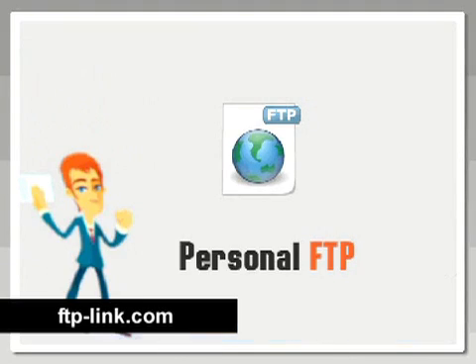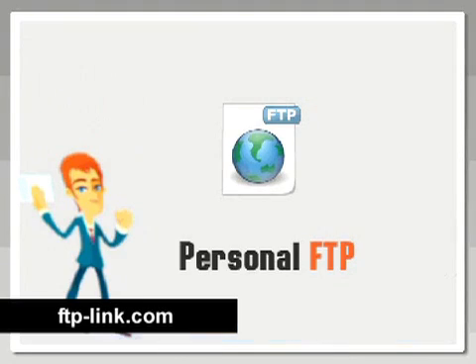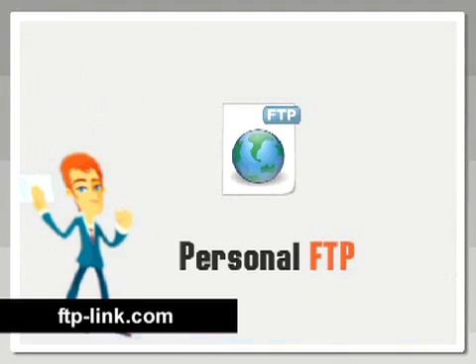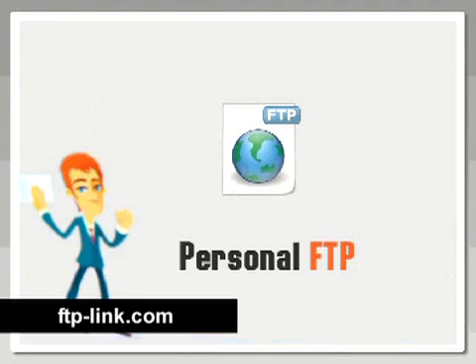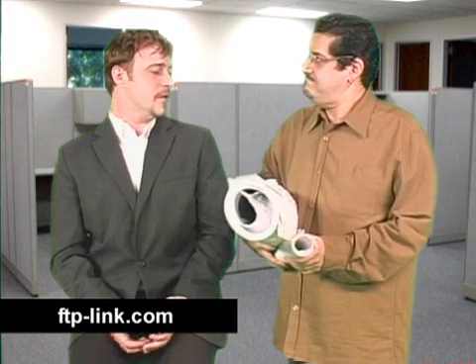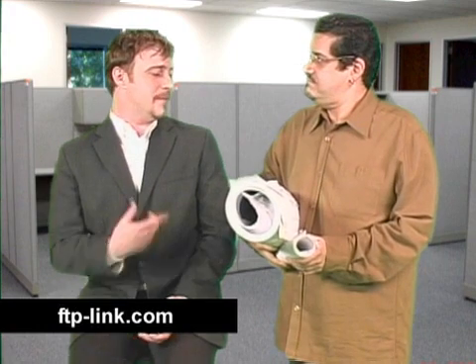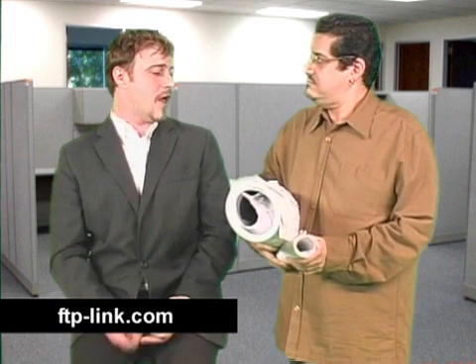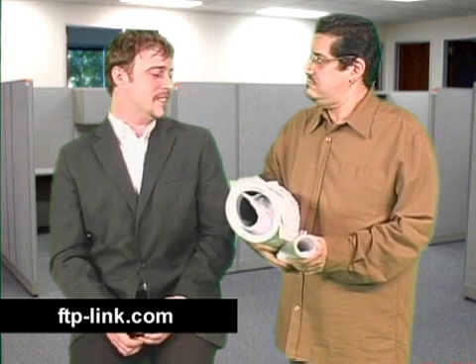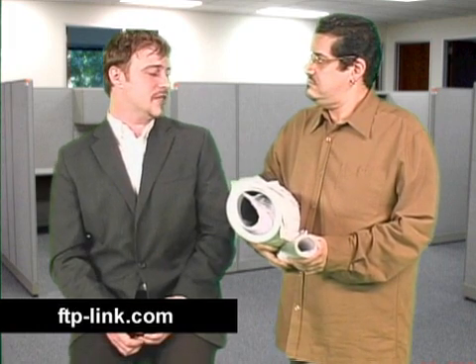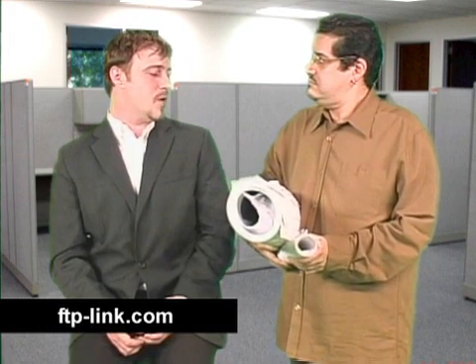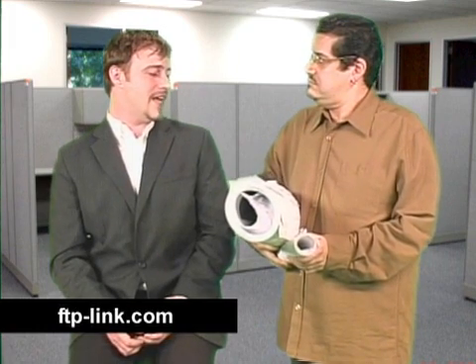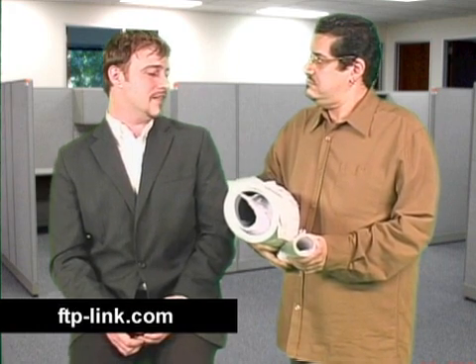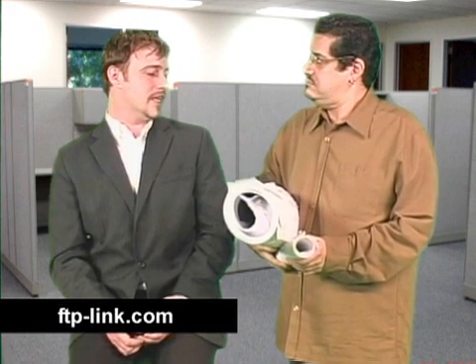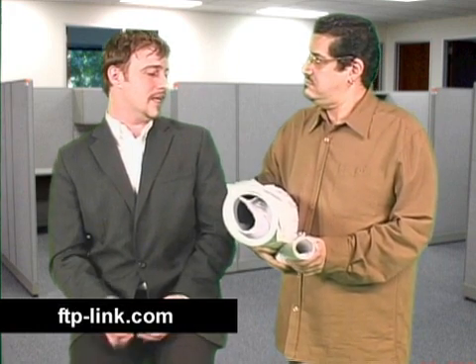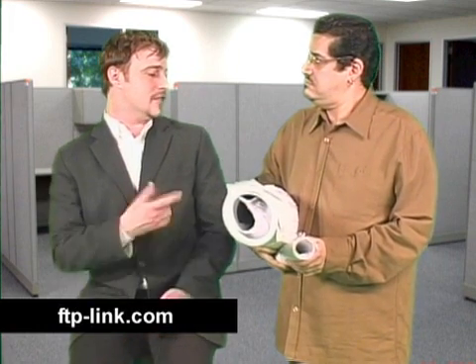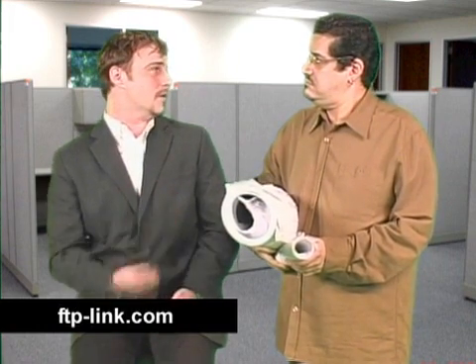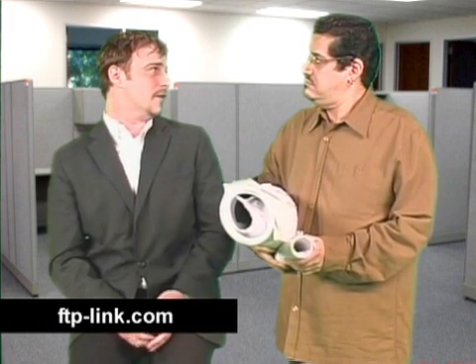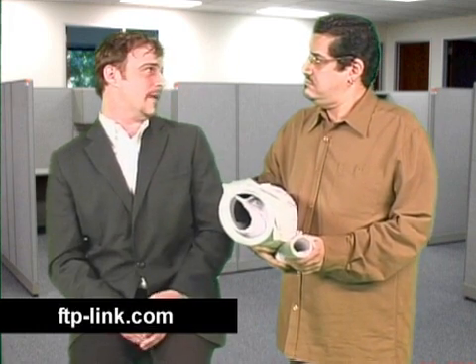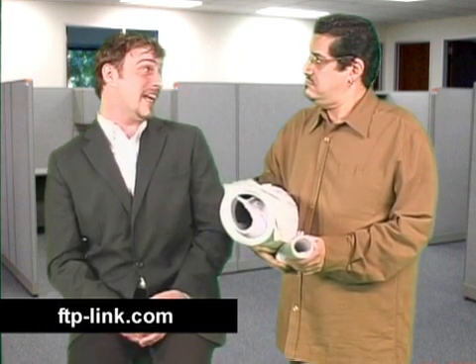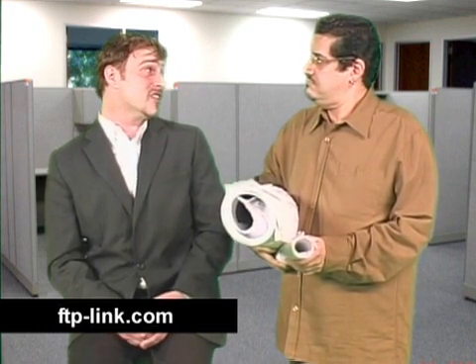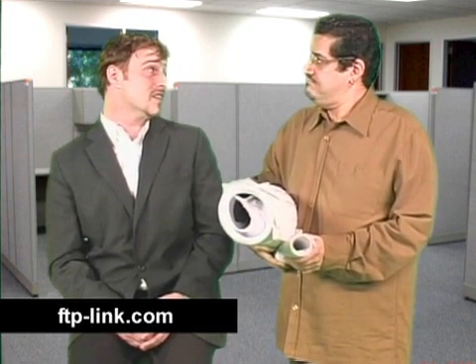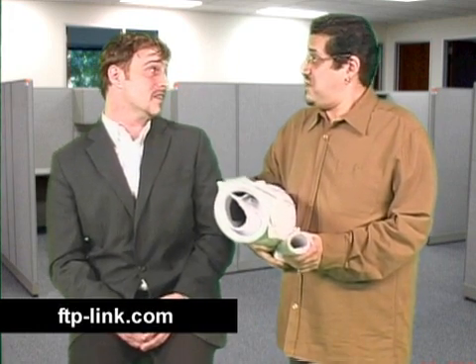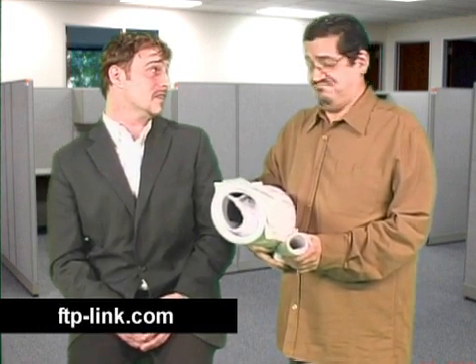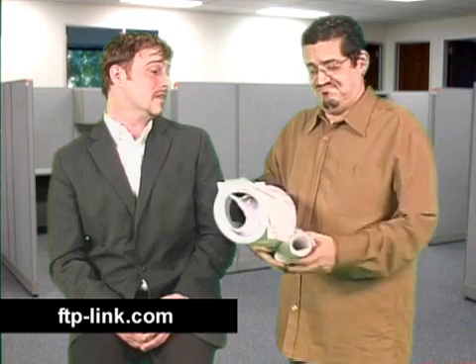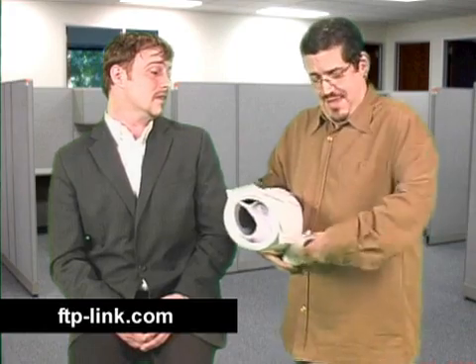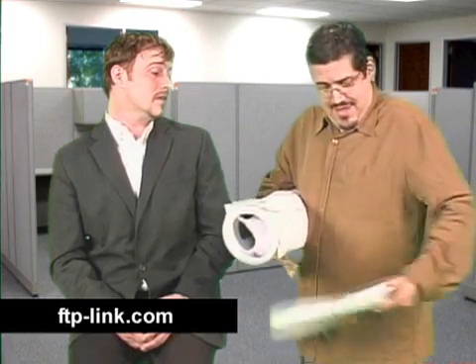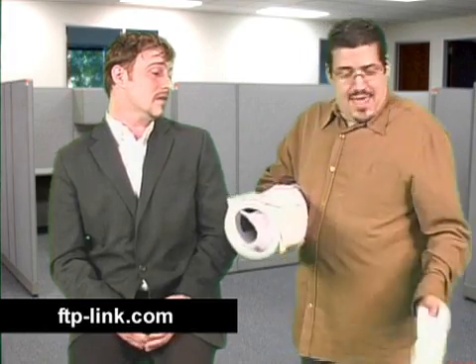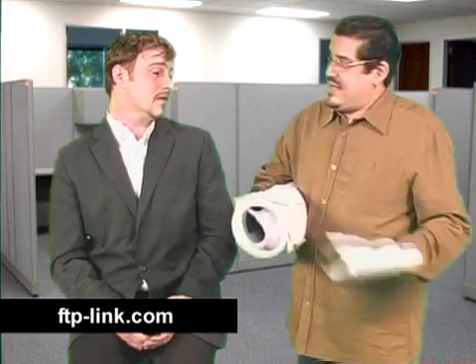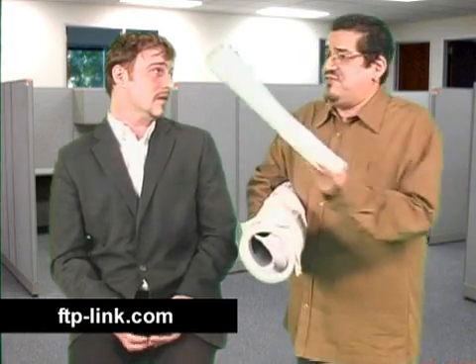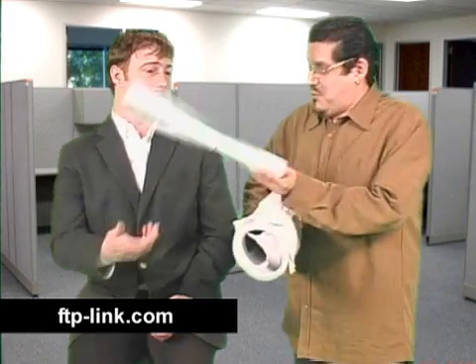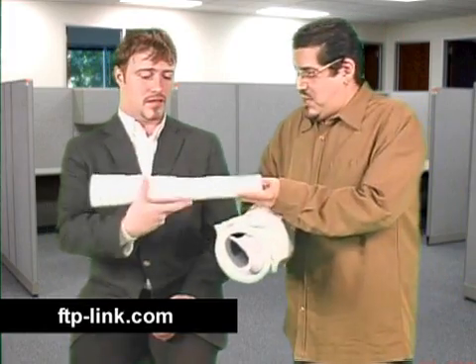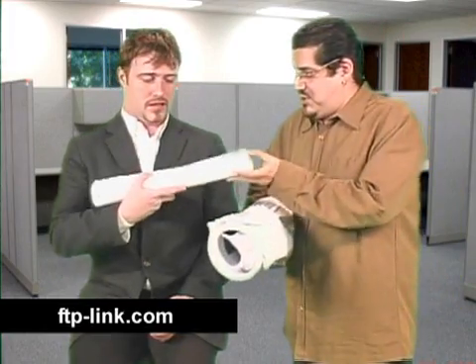Works great. So the email always gets through and doesn't get choked on a great big package? That's right. And it definitely won't choke on yours.